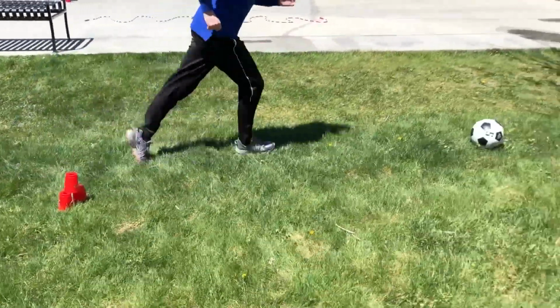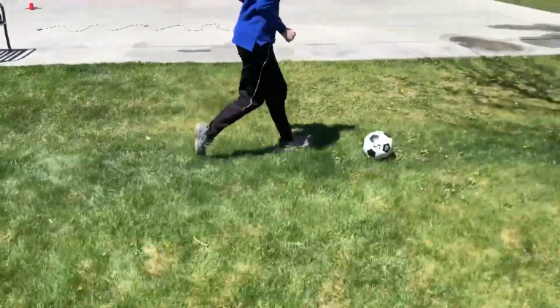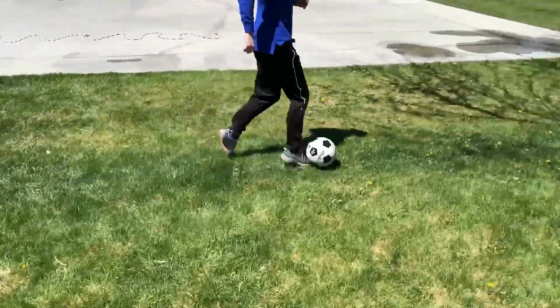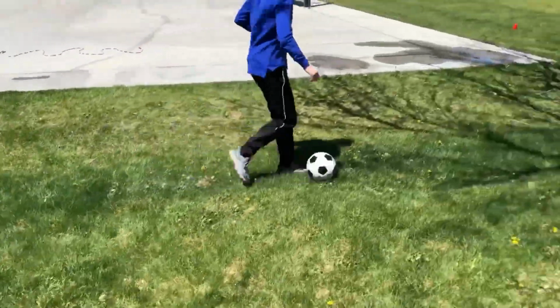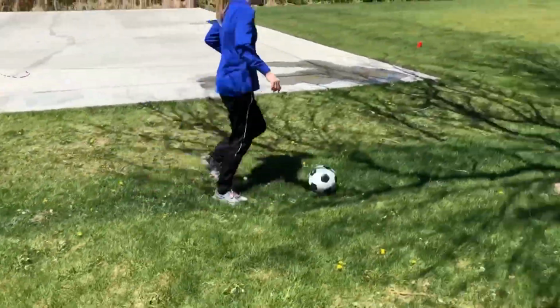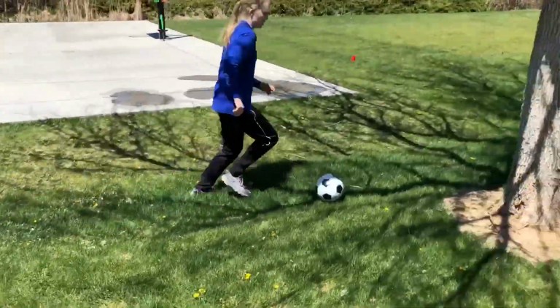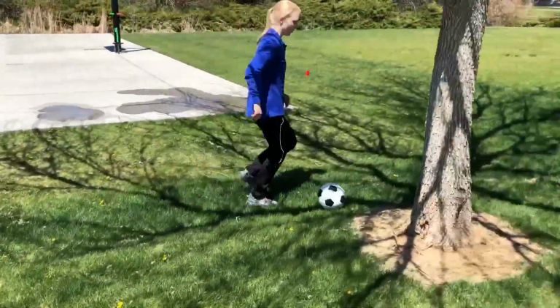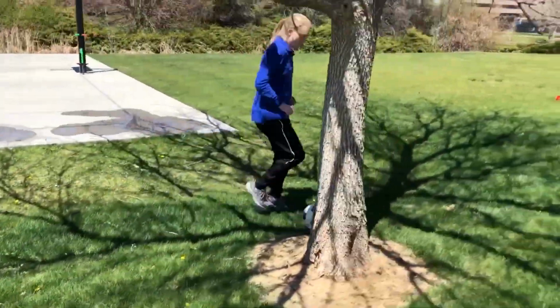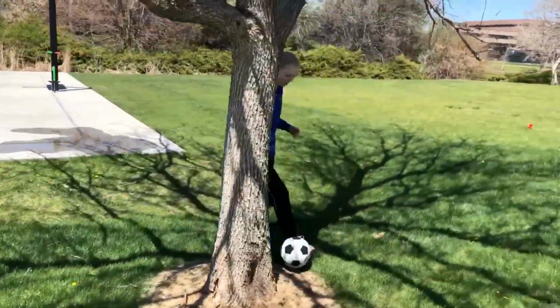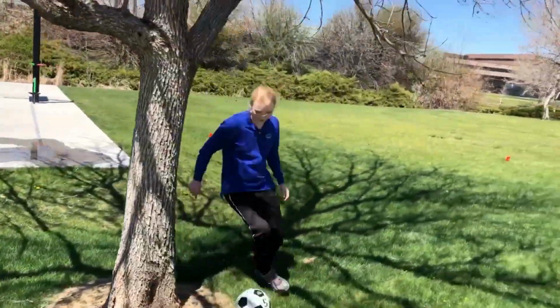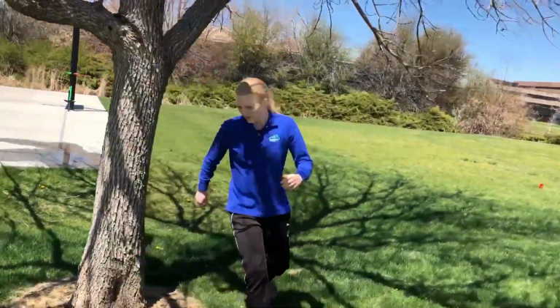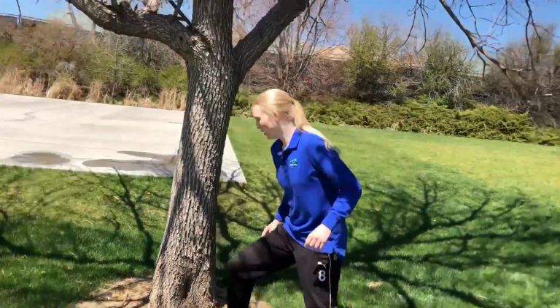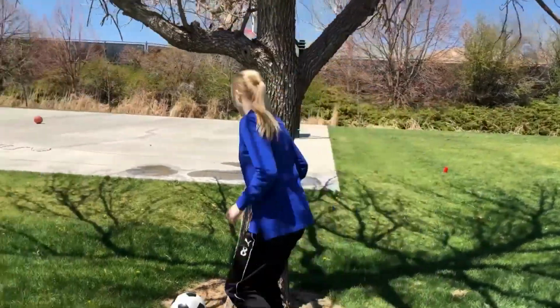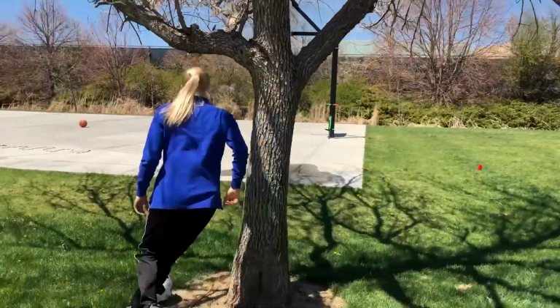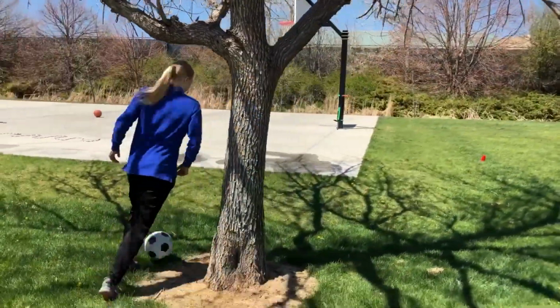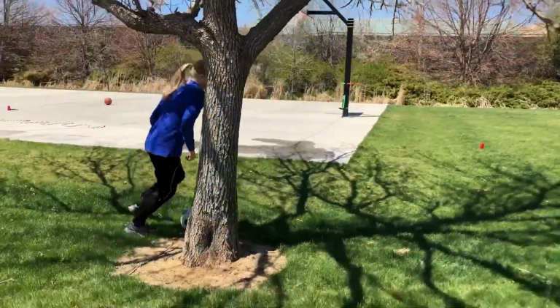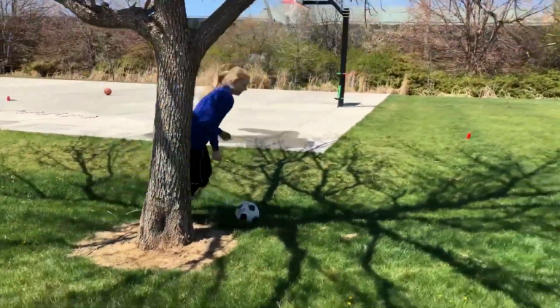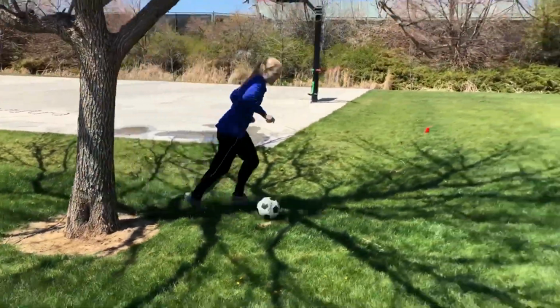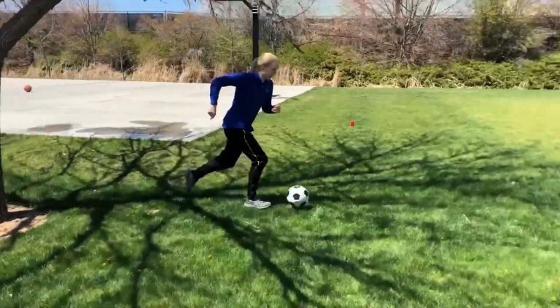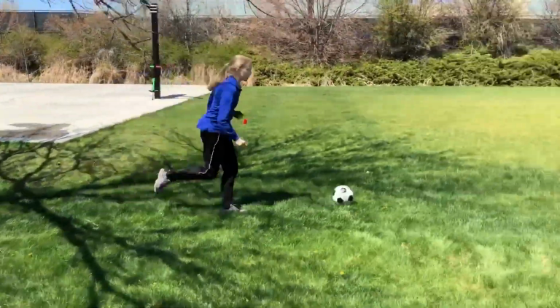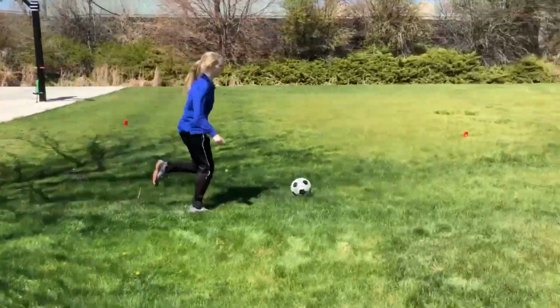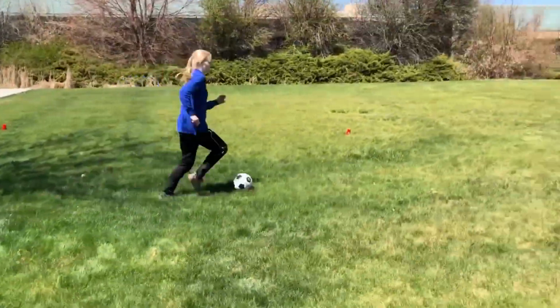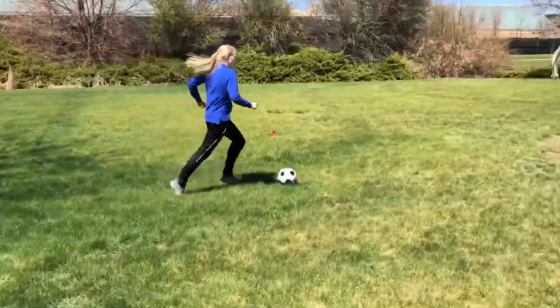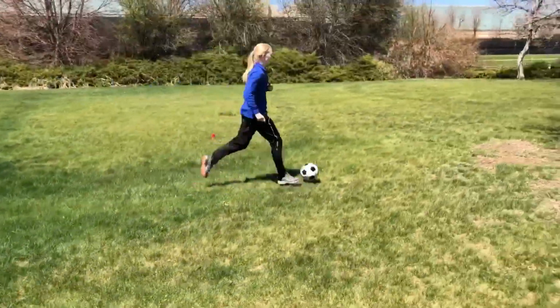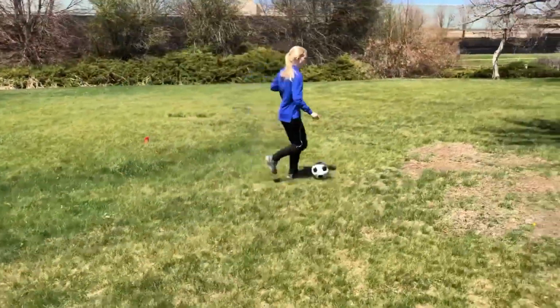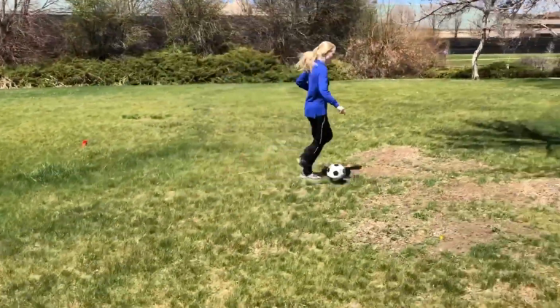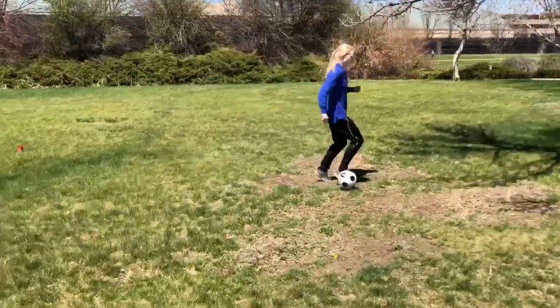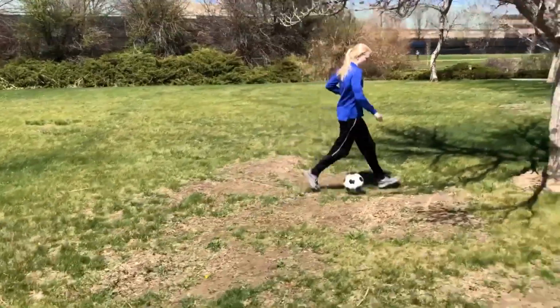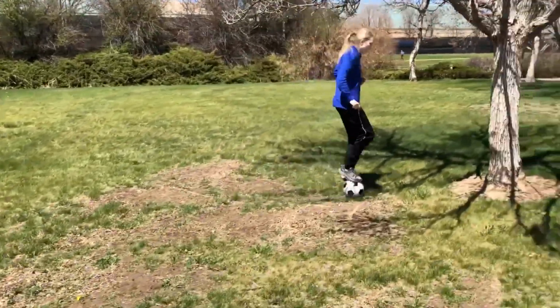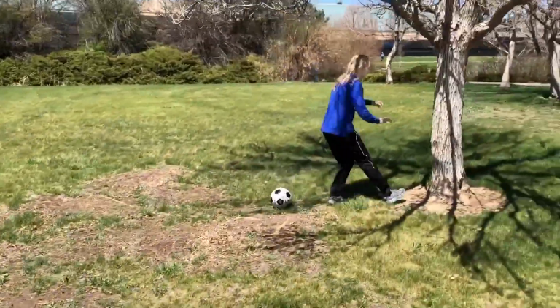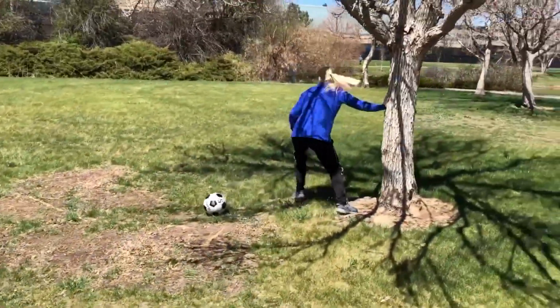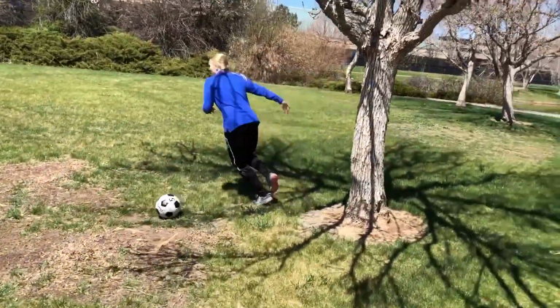I'm gonna dribble around this tree. Sprint to the other tree. Touch the tree.